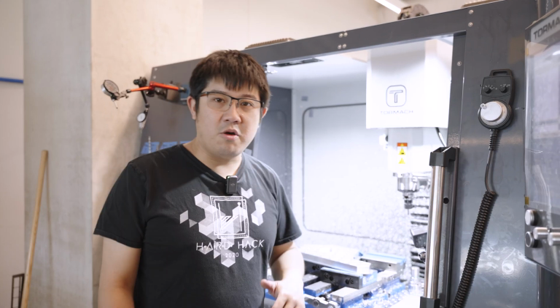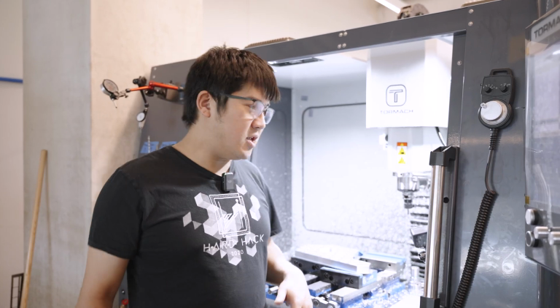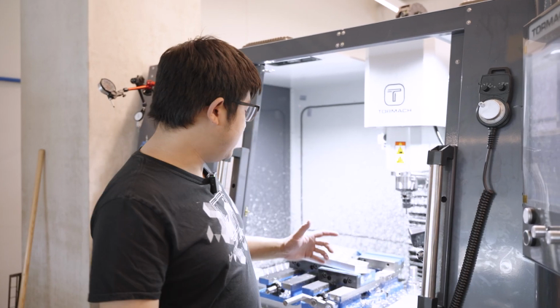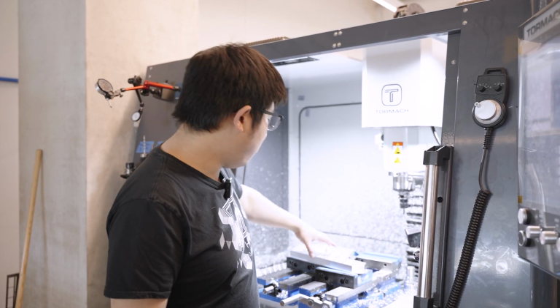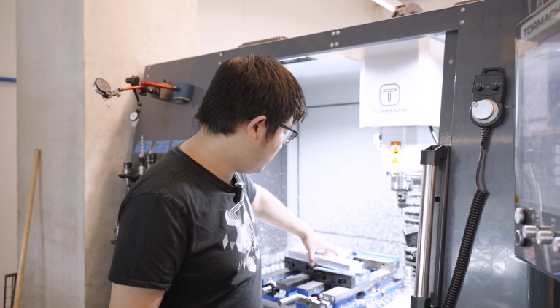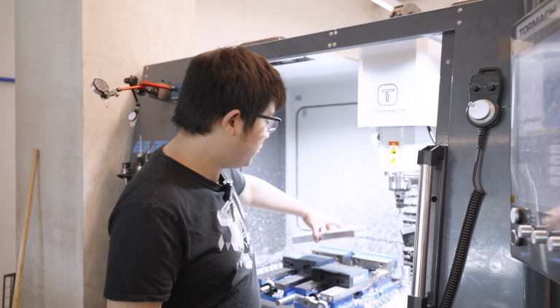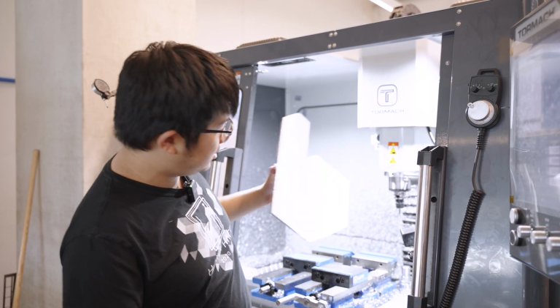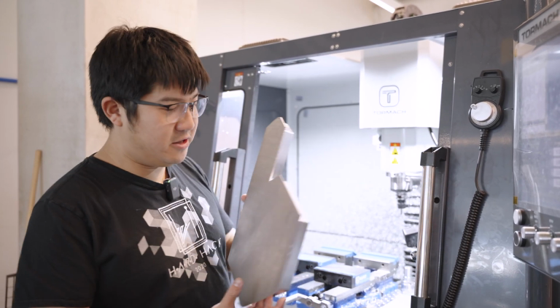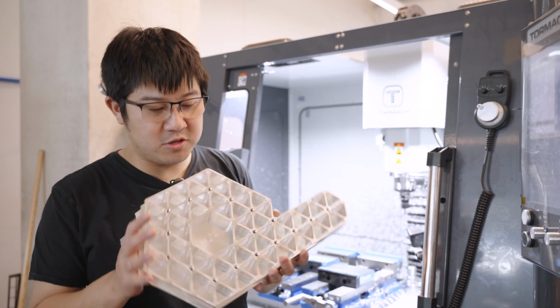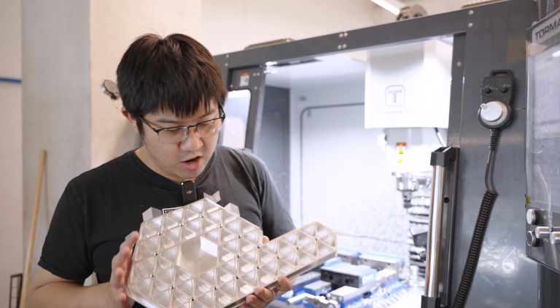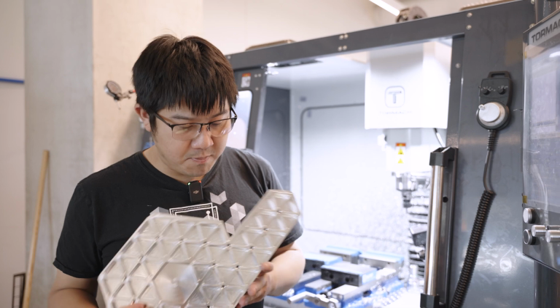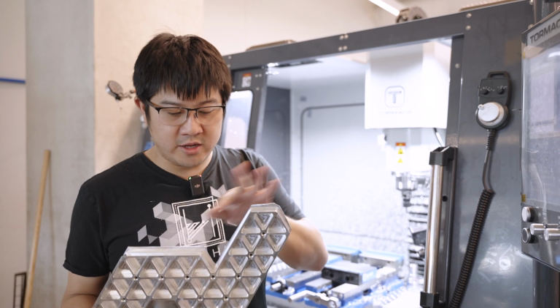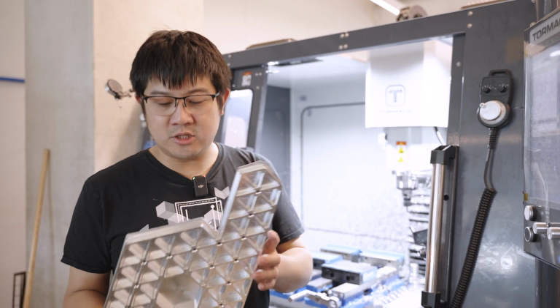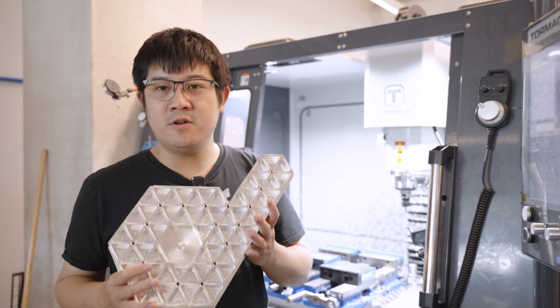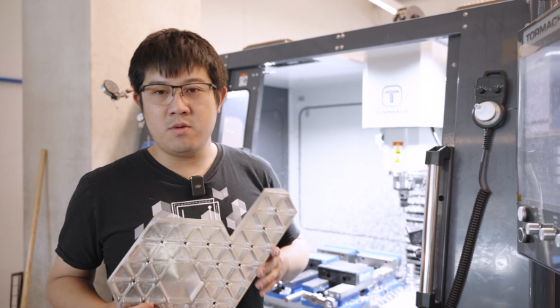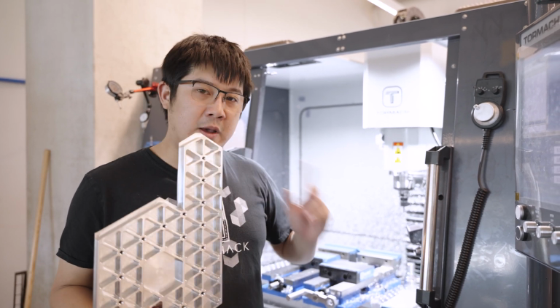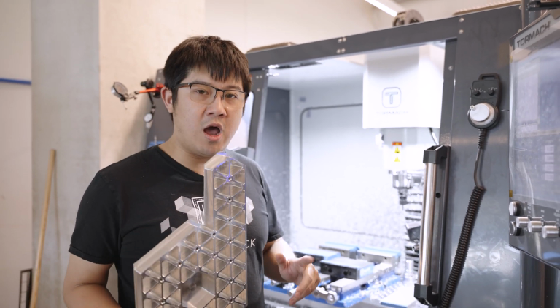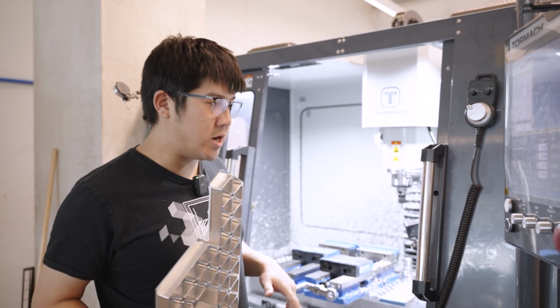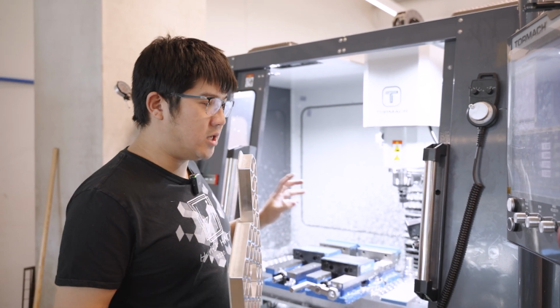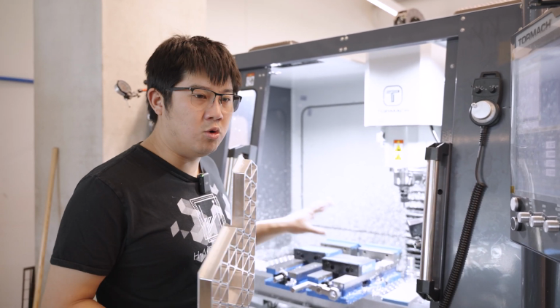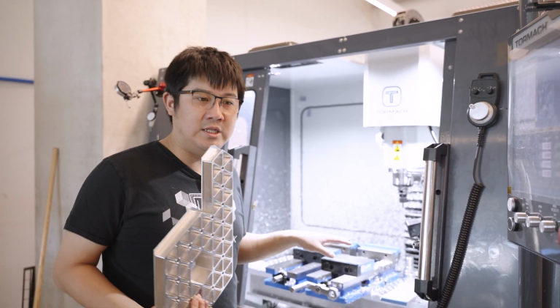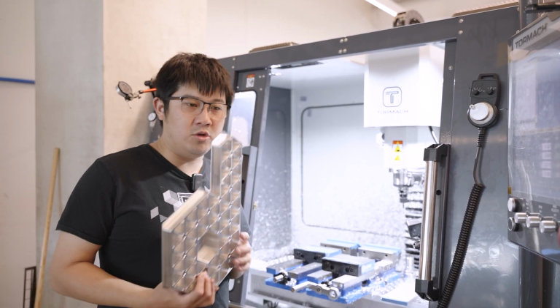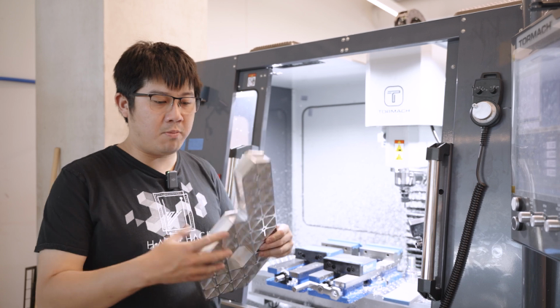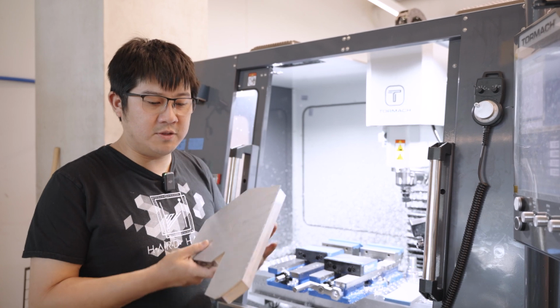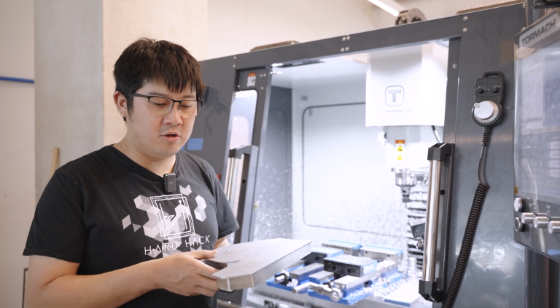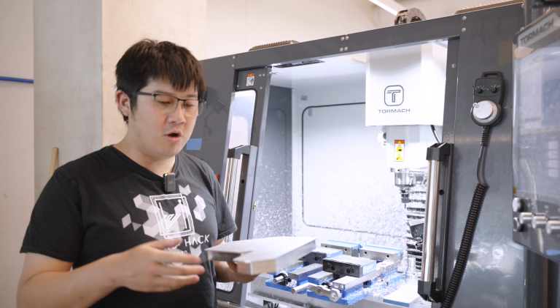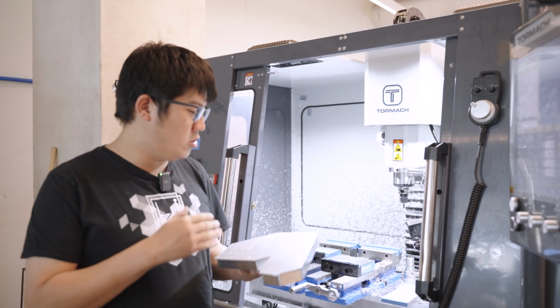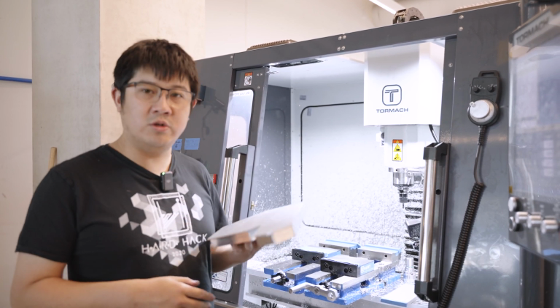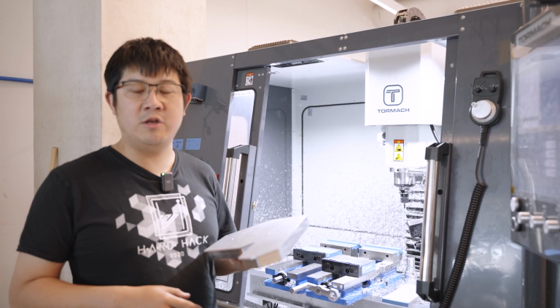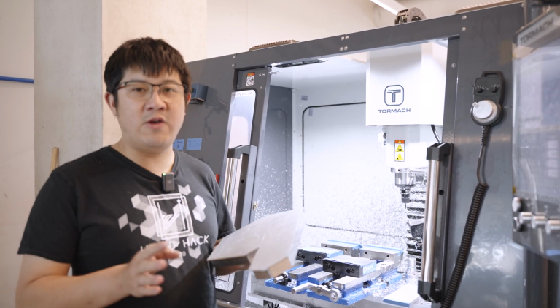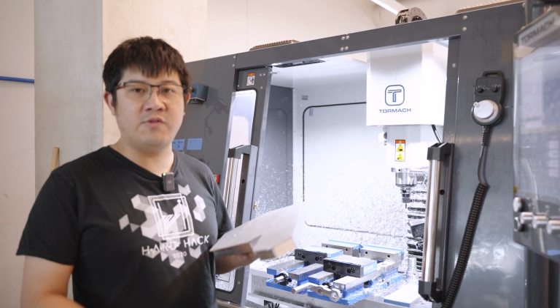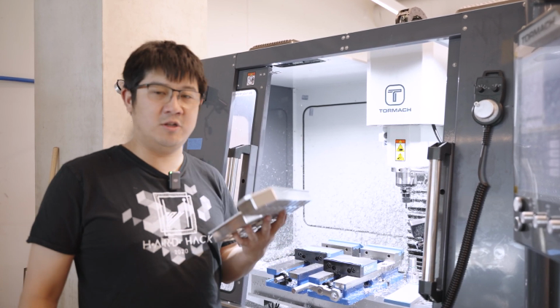Now we have finished op one. We got a really awesome looking part — we bandsawed the excess off and made a spacer block. We're going to use the same dual vise system to hold the part upside down to do op two, which is simply going to be facing off the excess material.